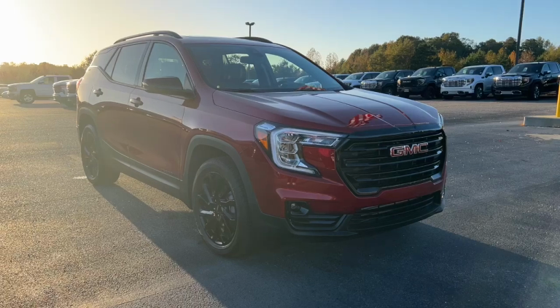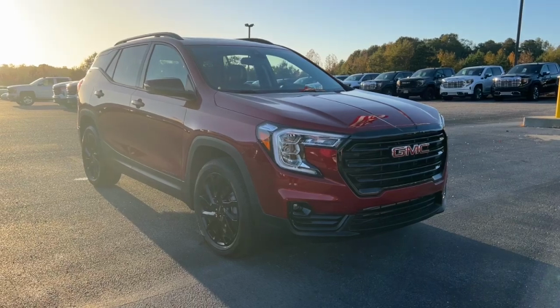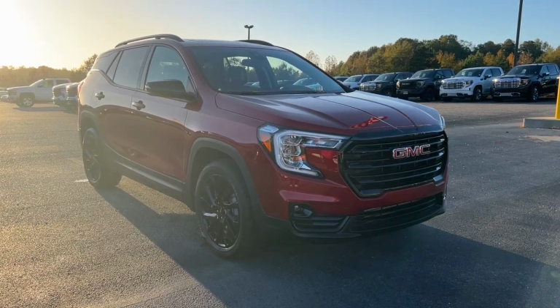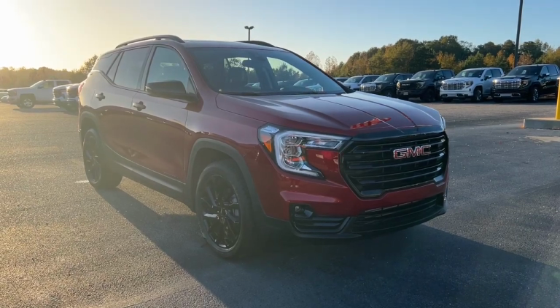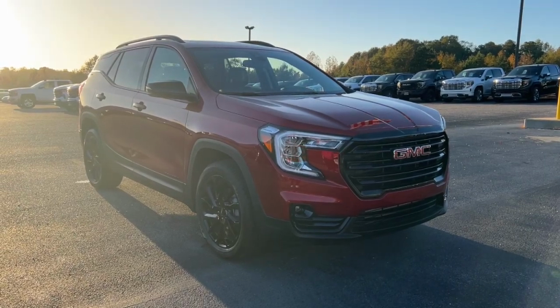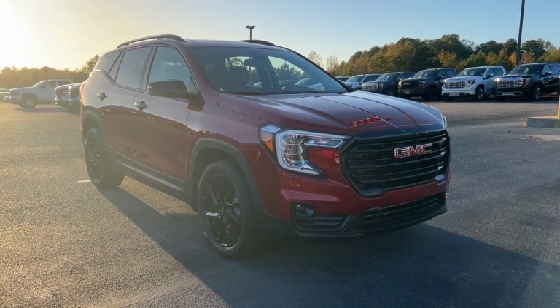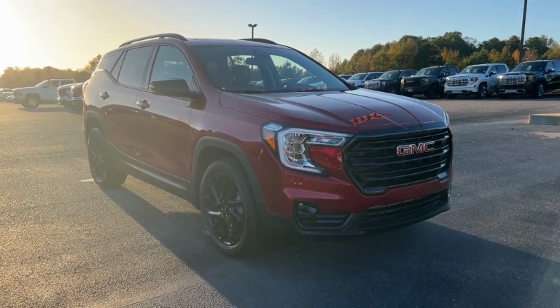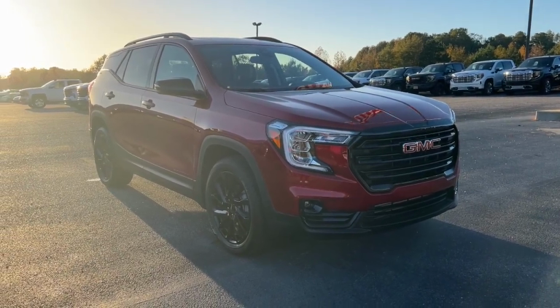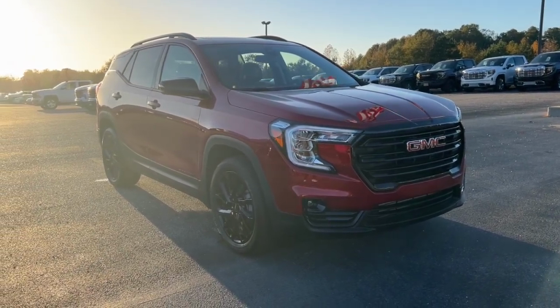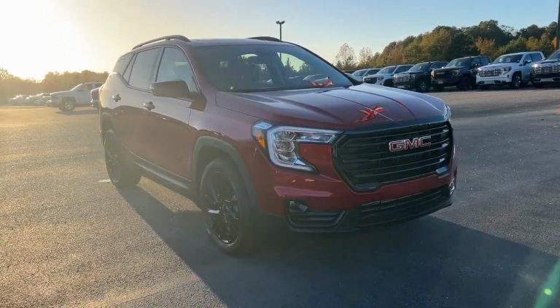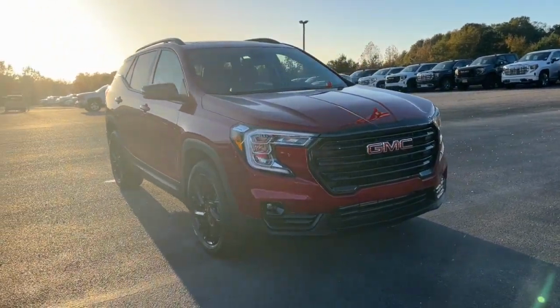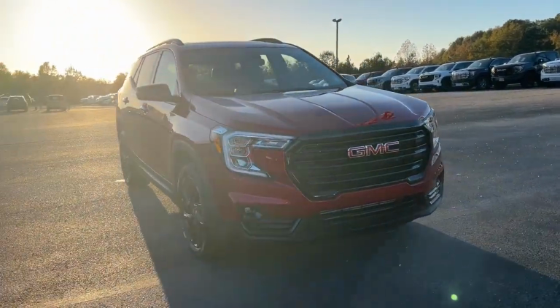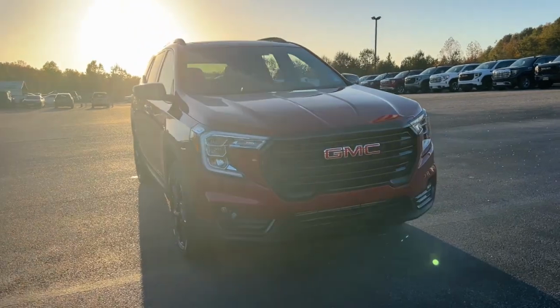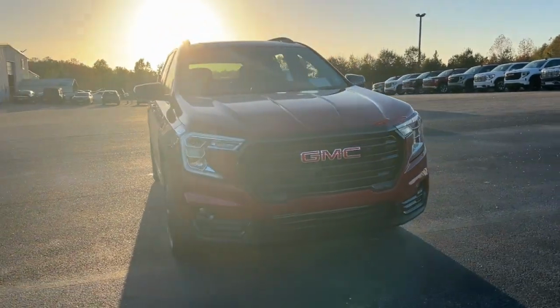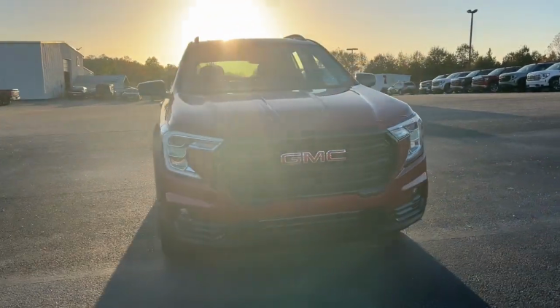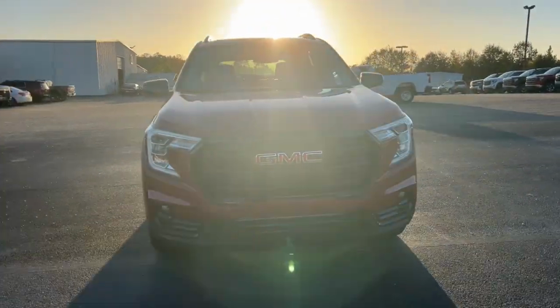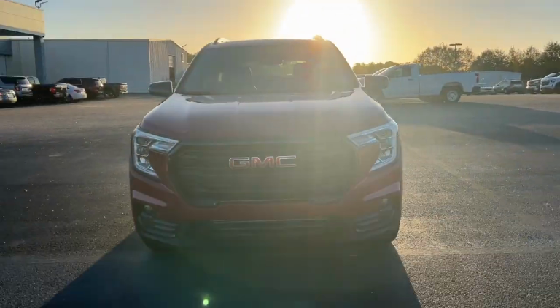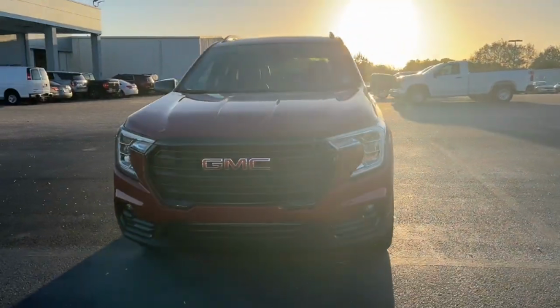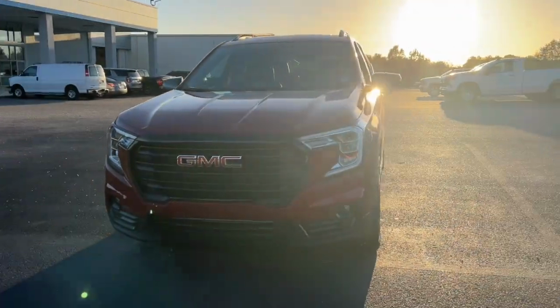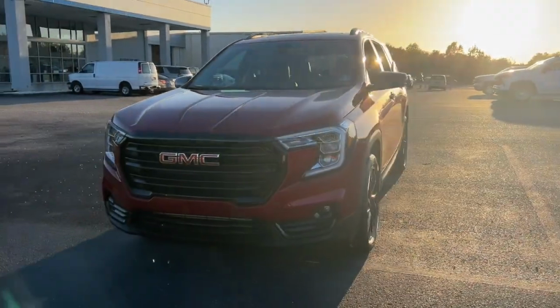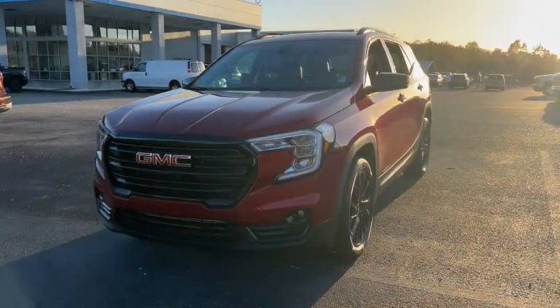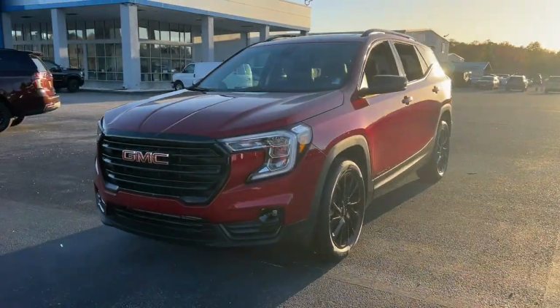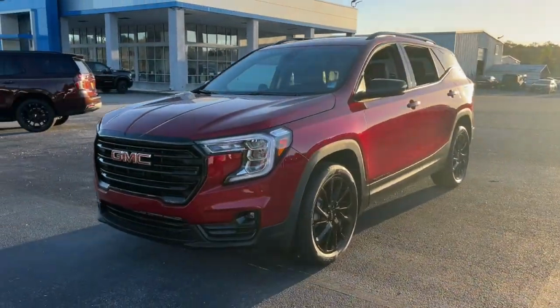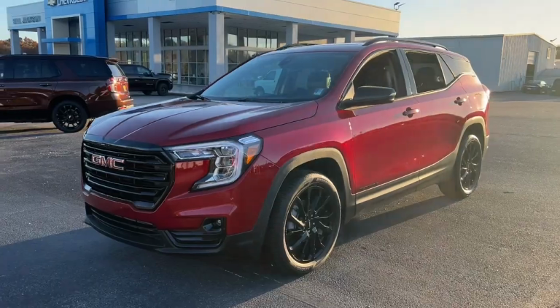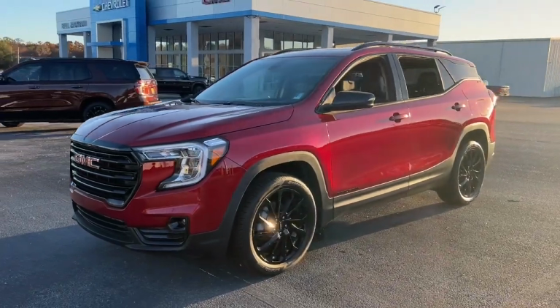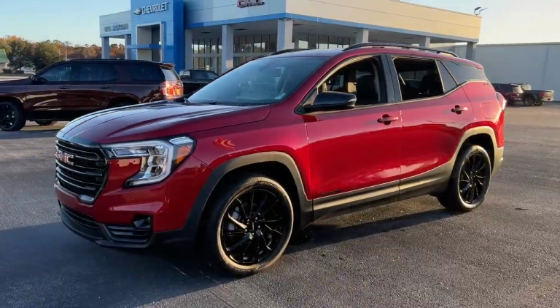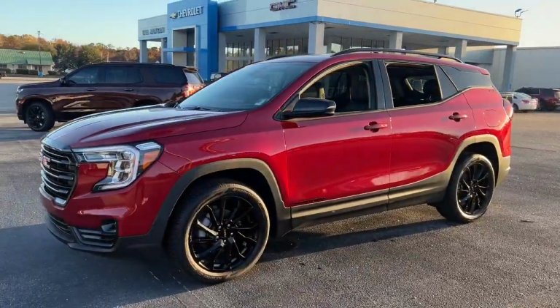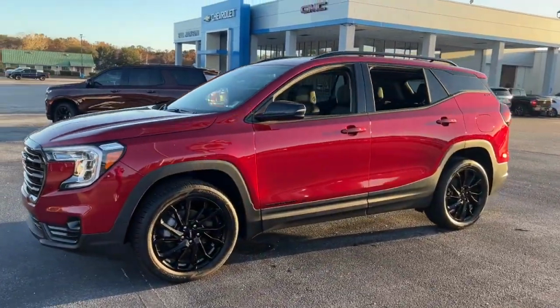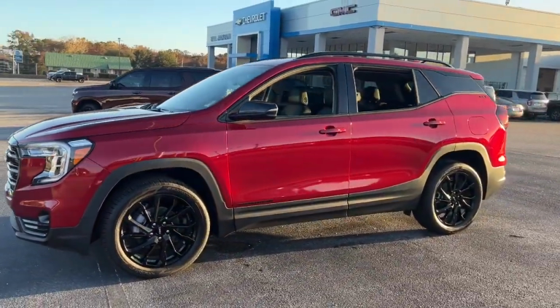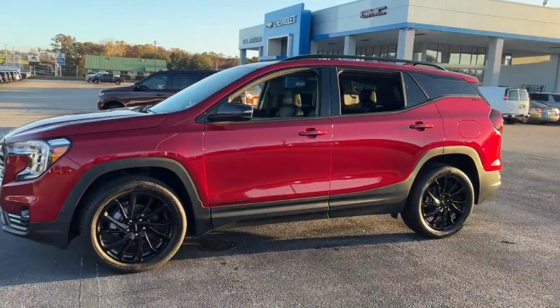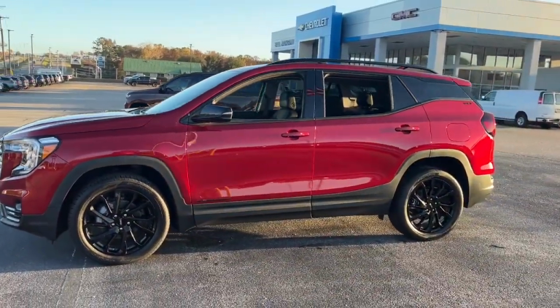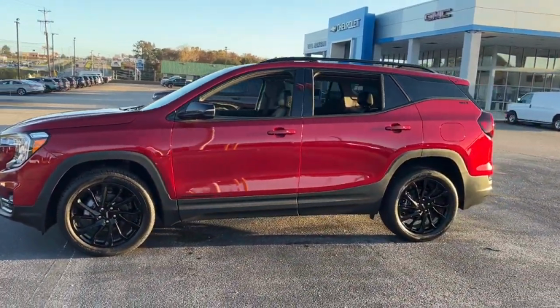Can you see yourself in the 2024 GMC Terrain? This spacious Terrain offers a smooth, comfortable ride, plenty of options for cargo, user-friendly infotainment, advanced safety tech, and bold good looks.